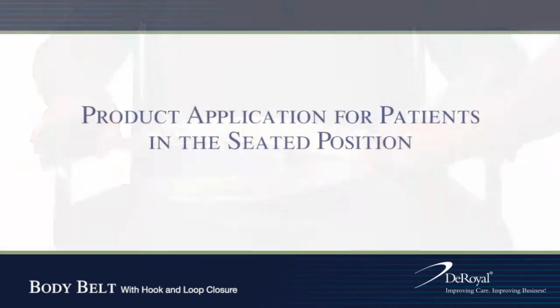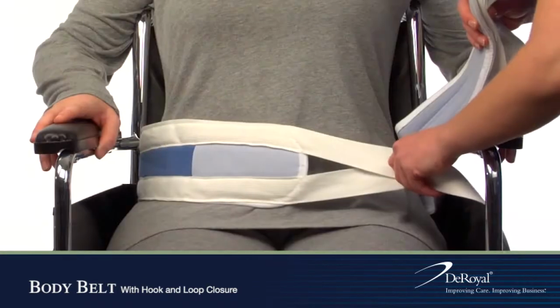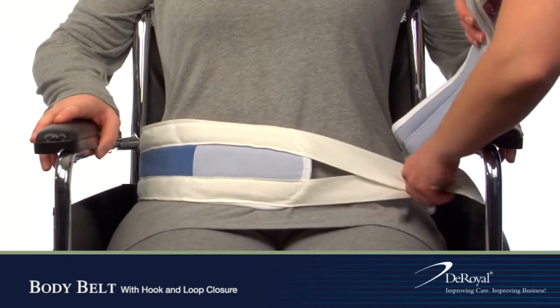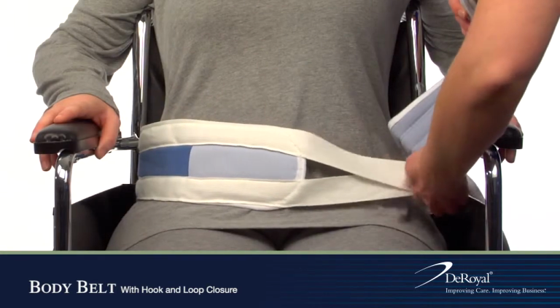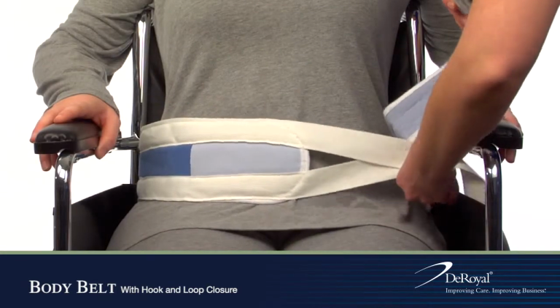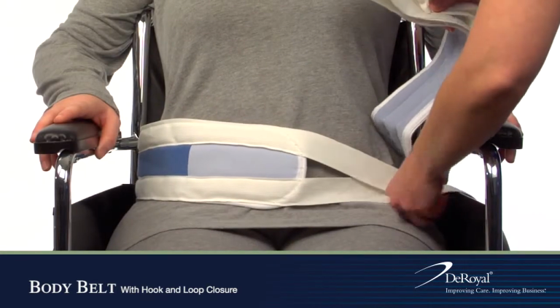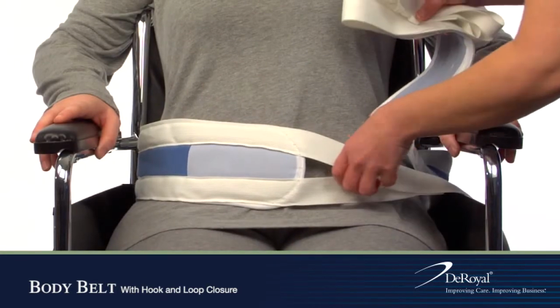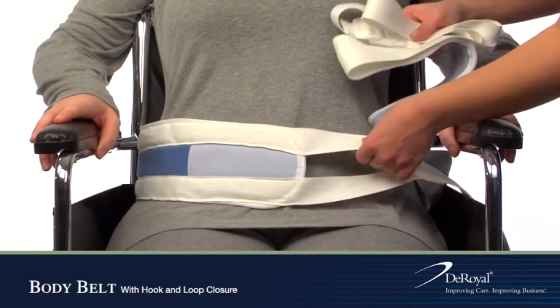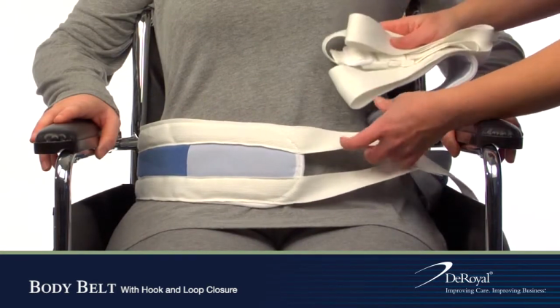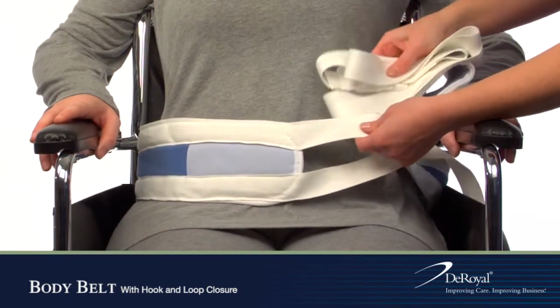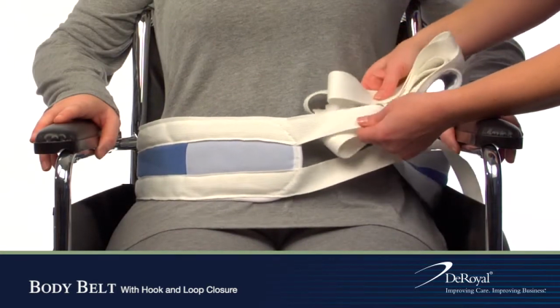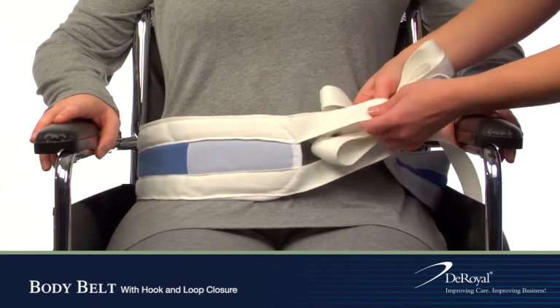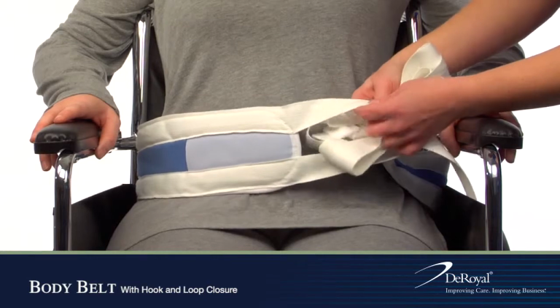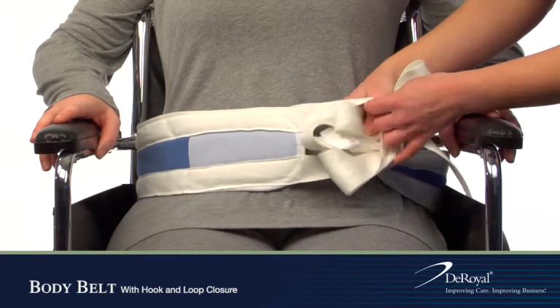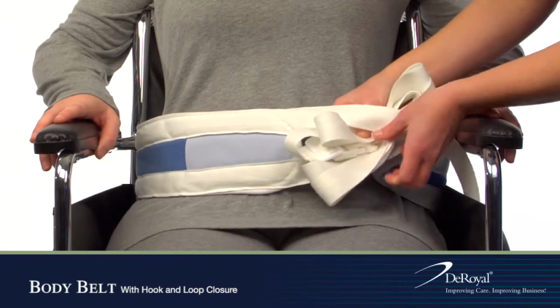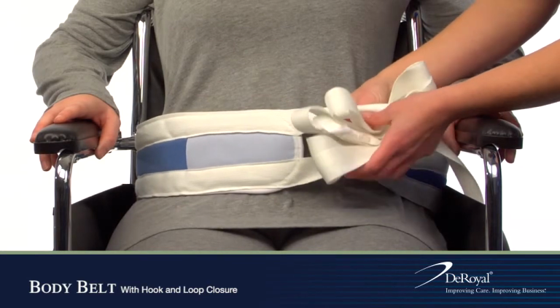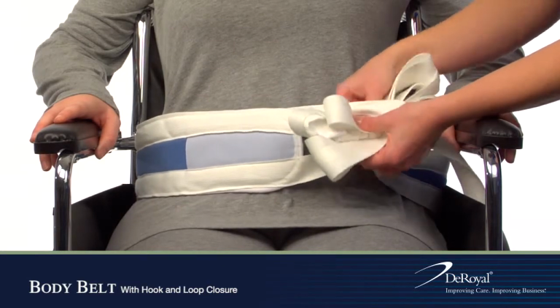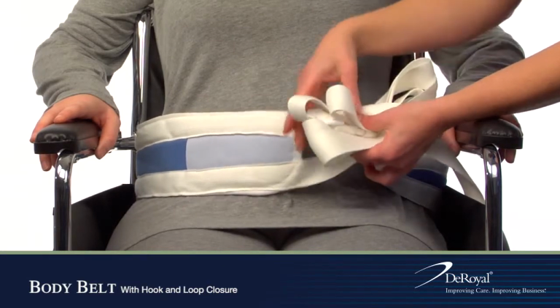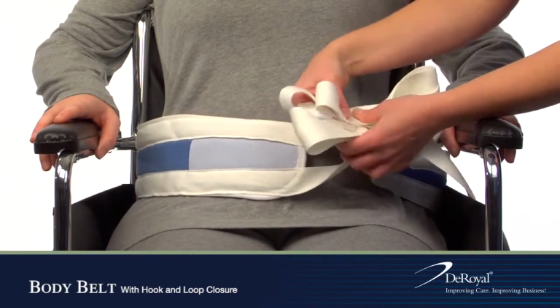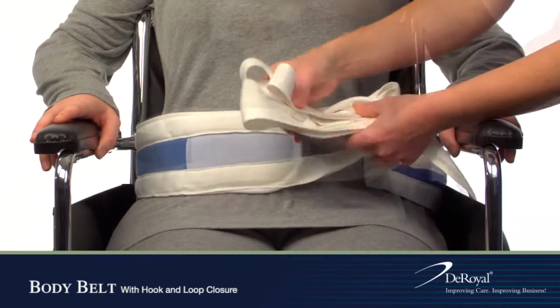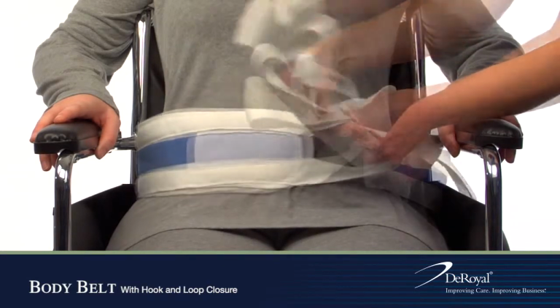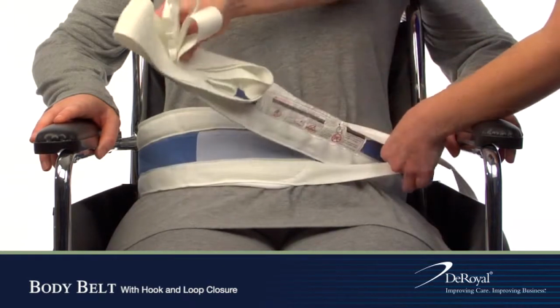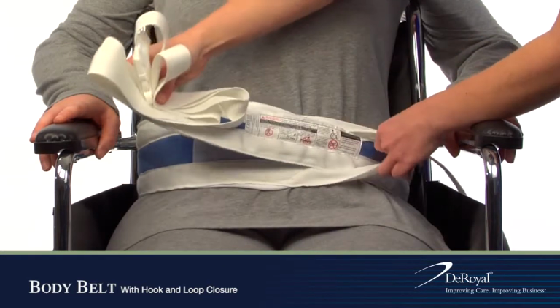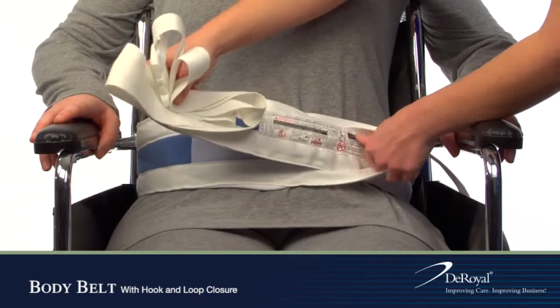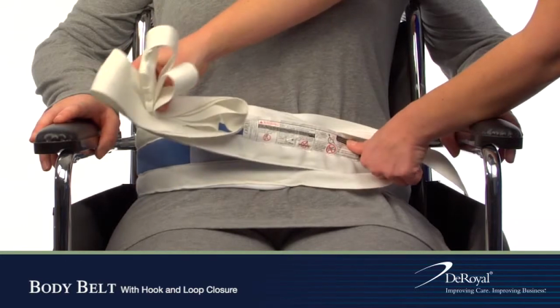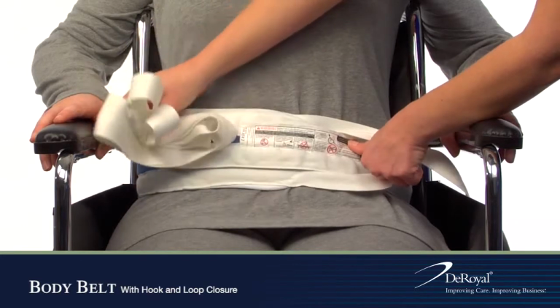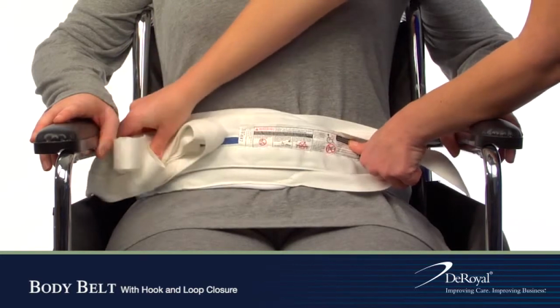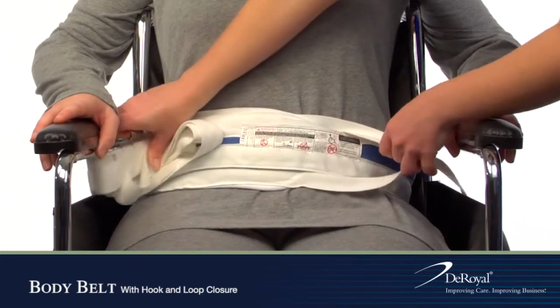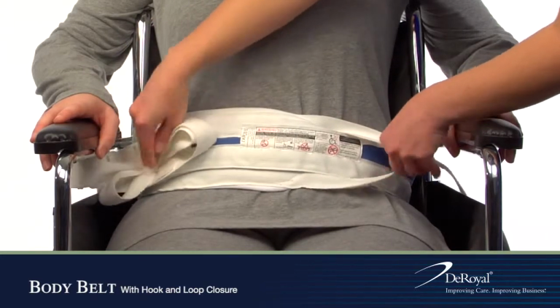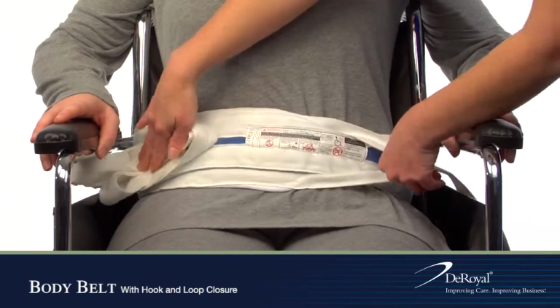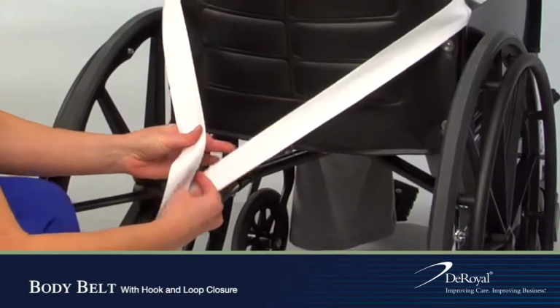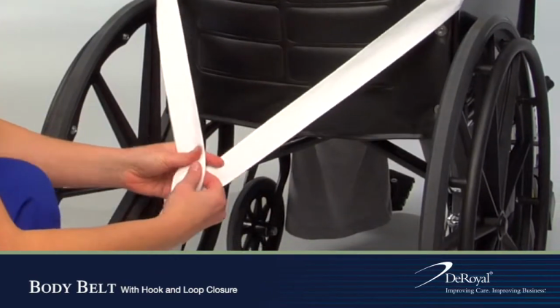Place the belt around the patient's waist. Feed the narrow strap through the V-slot and secure closure. Feed the straps between the wheelchair armrests.